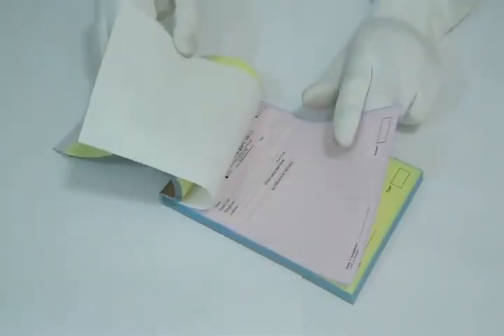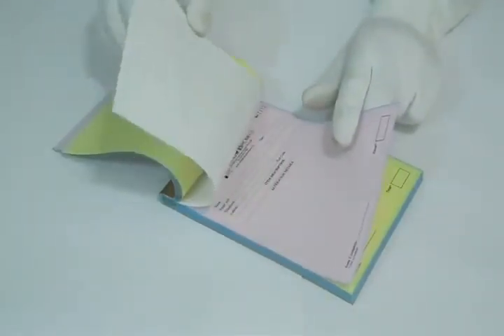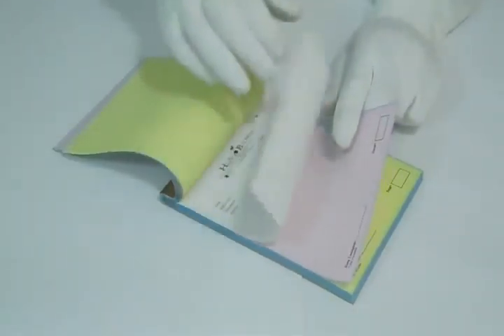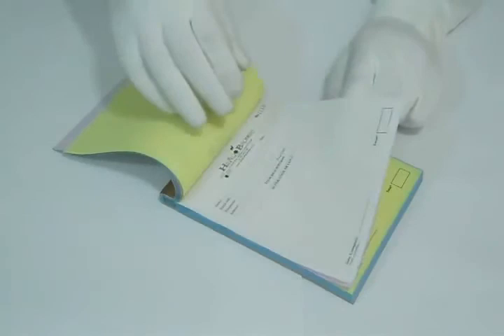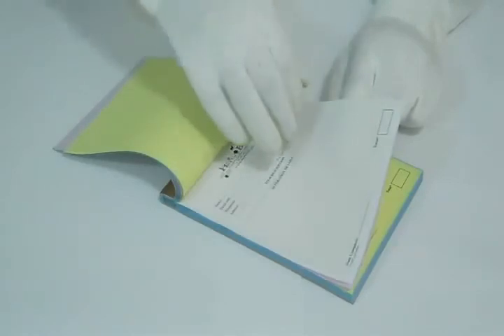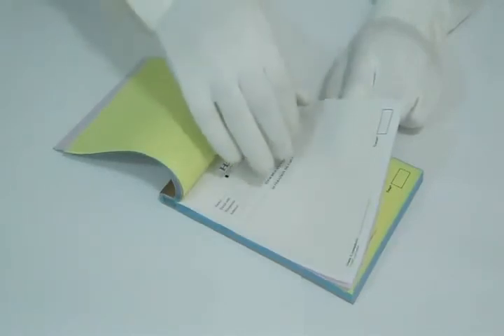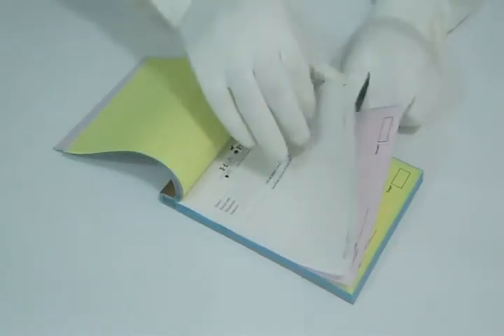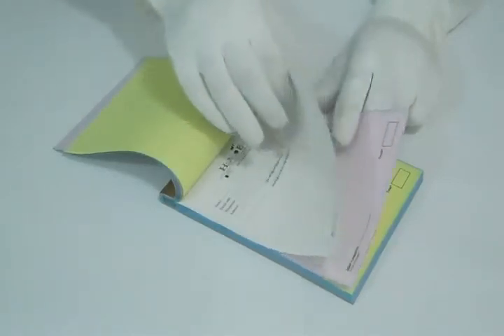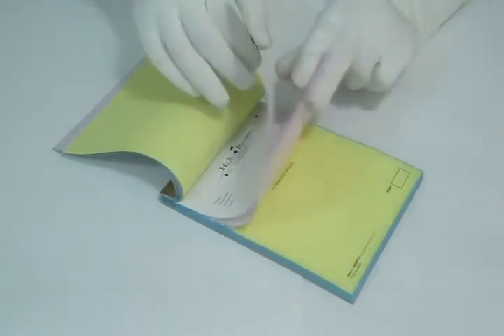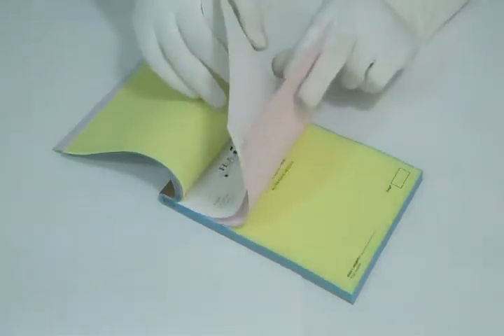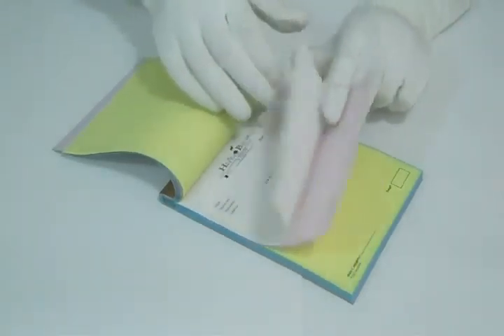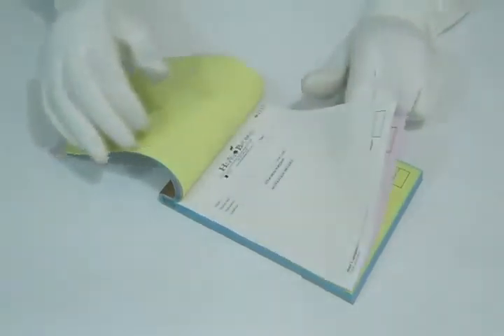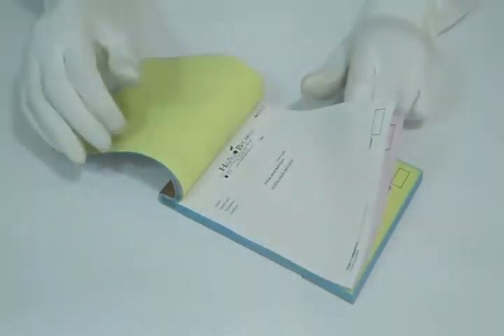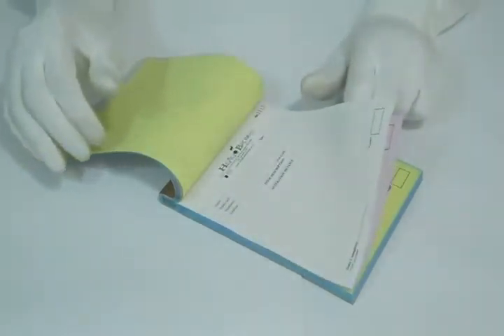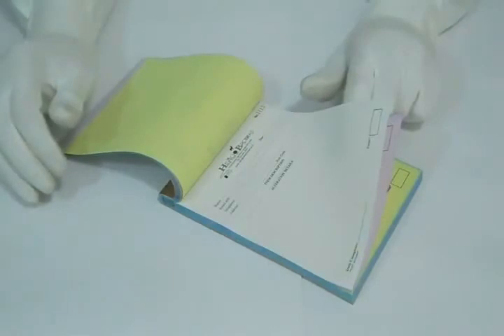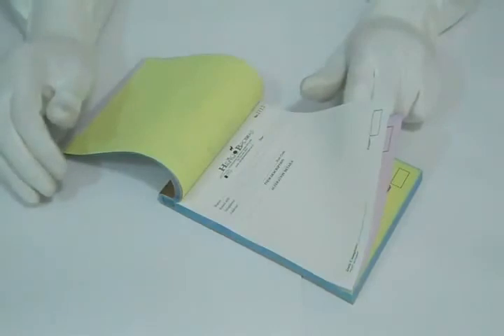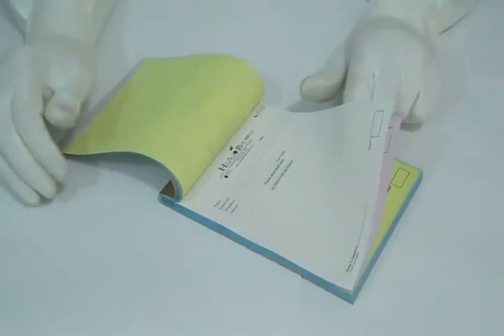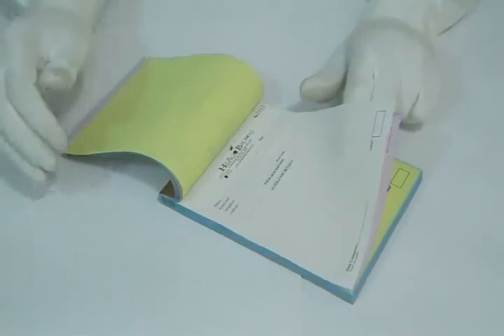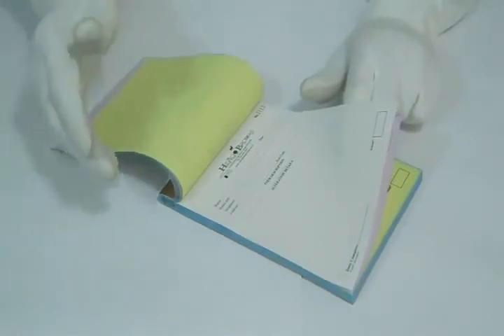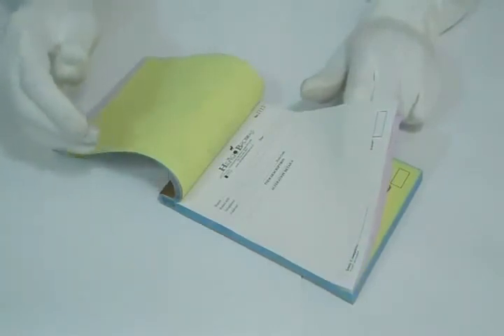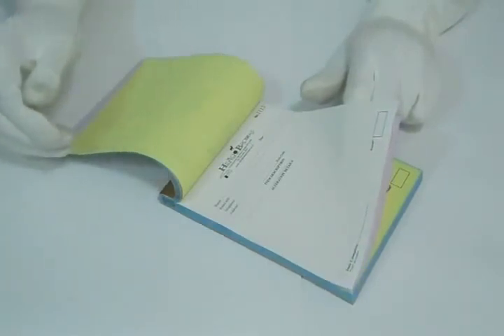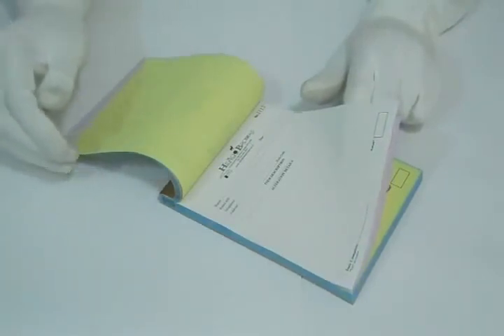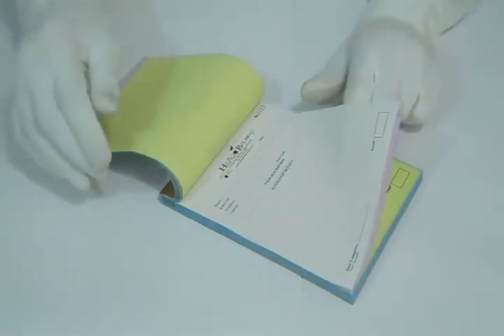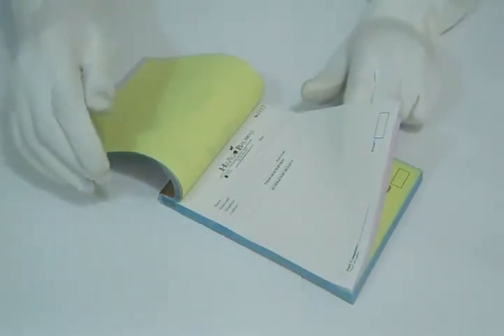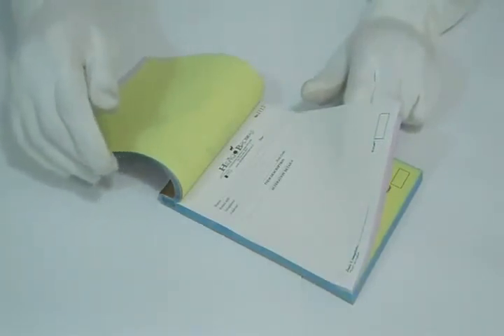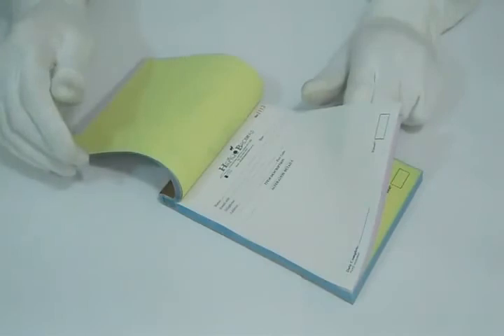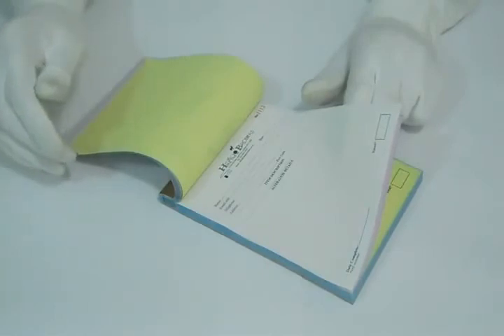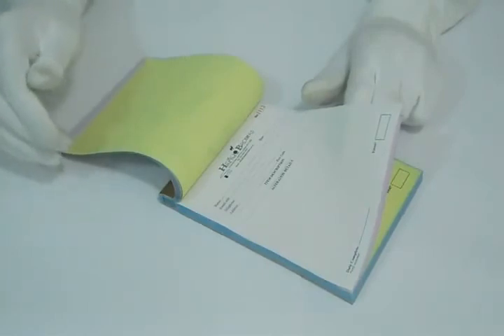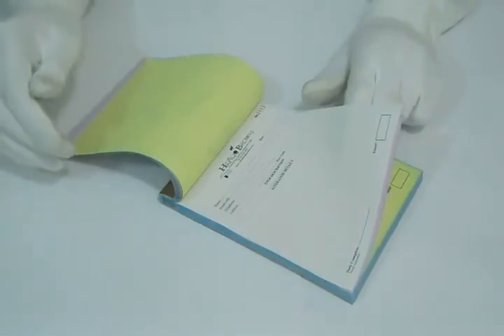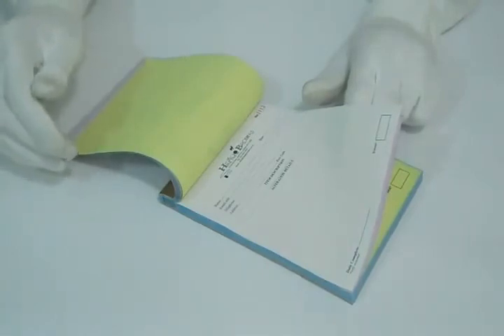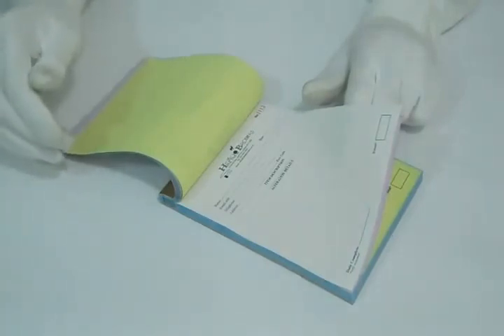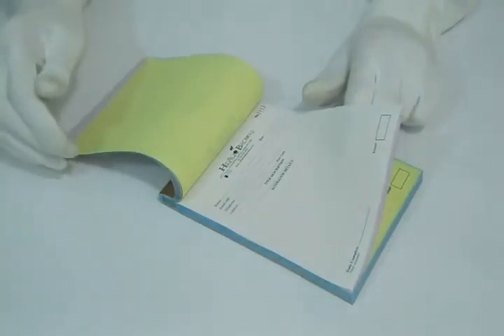It's a special paper with a special powder coating — whatever you write on the first part will be transferred to the second and third. We can customize this product according to your desired quantity and size, so please feel free to contact us, request a quote, live chat with us, or give us a call on the number provided.